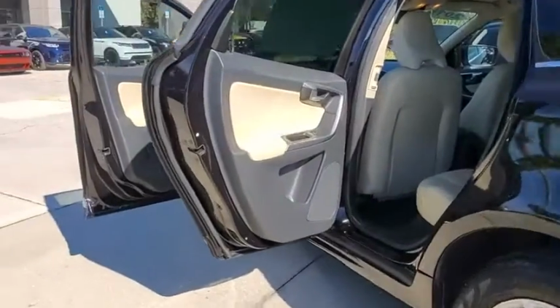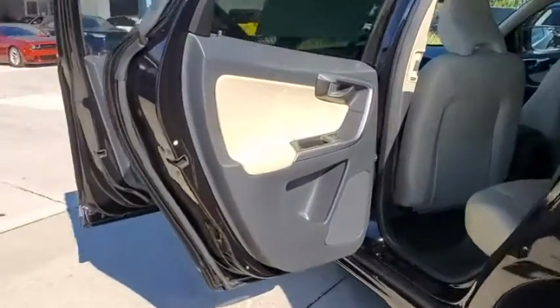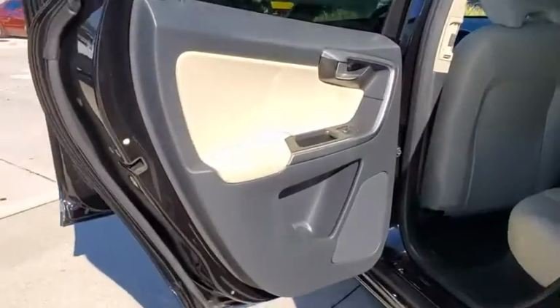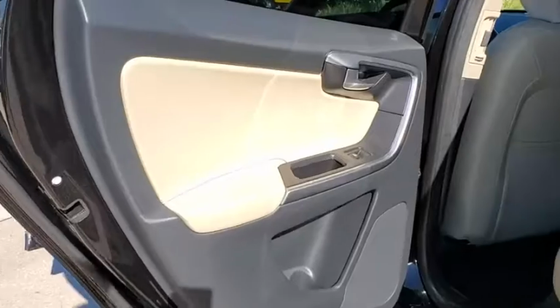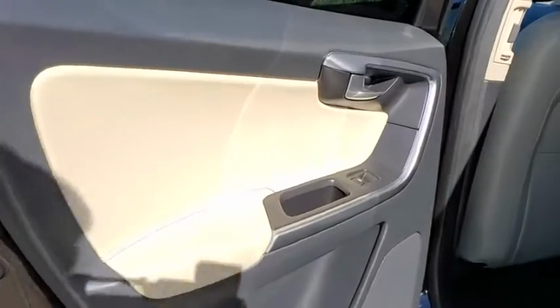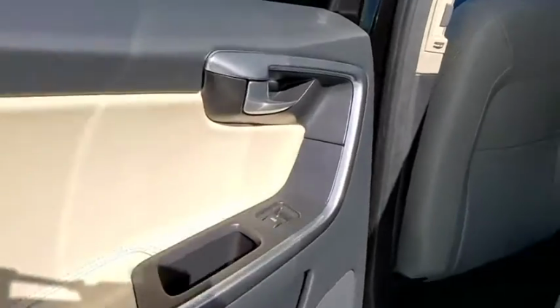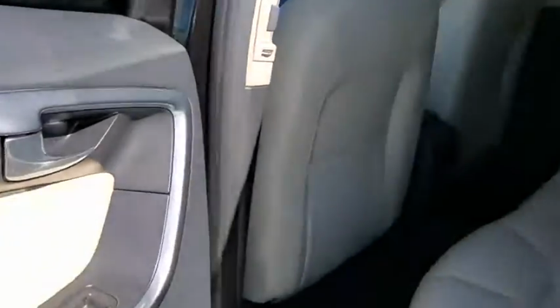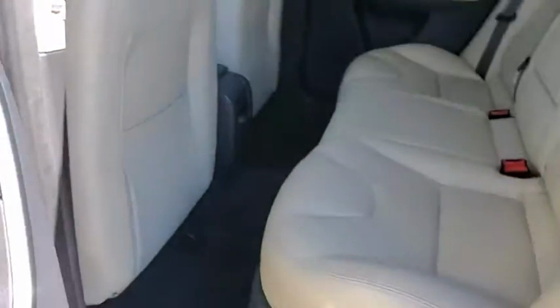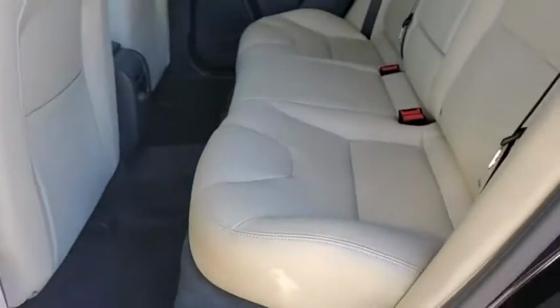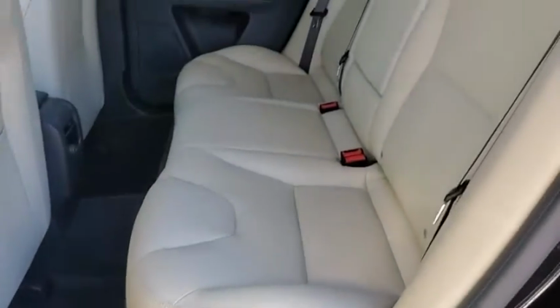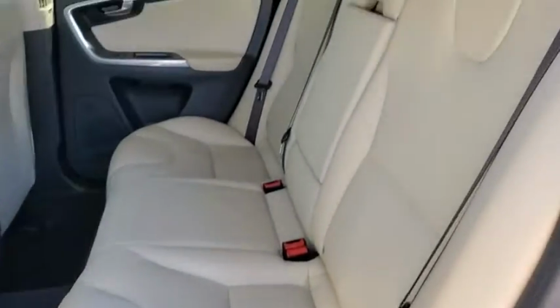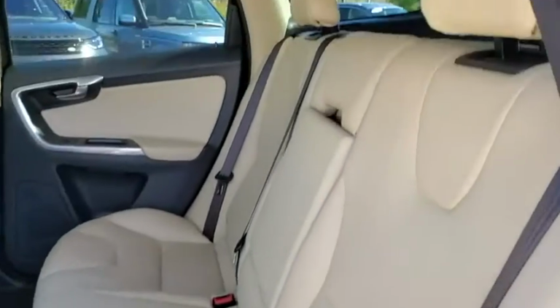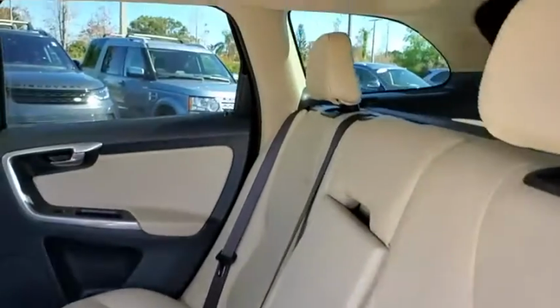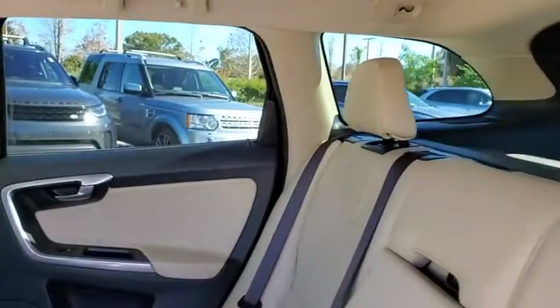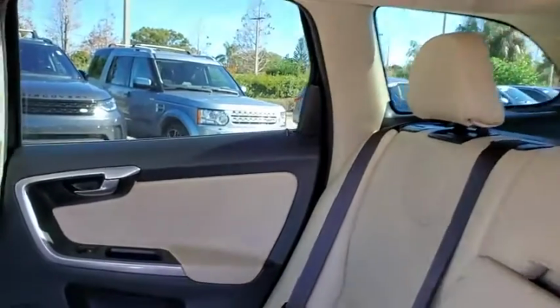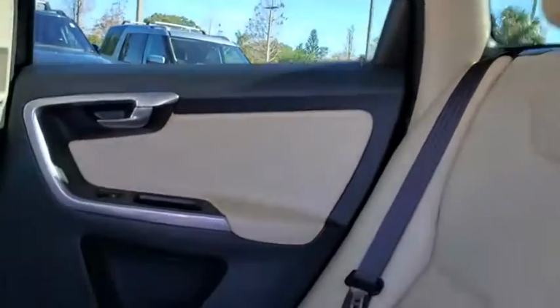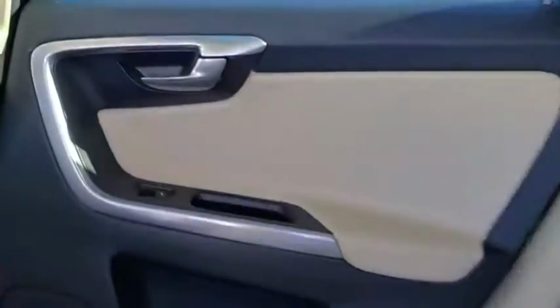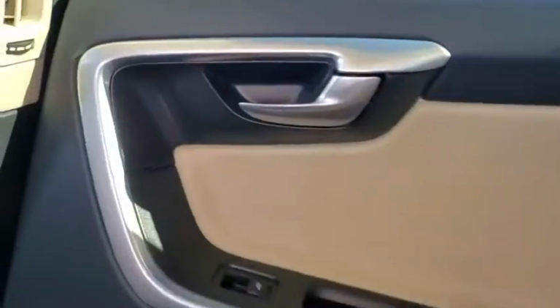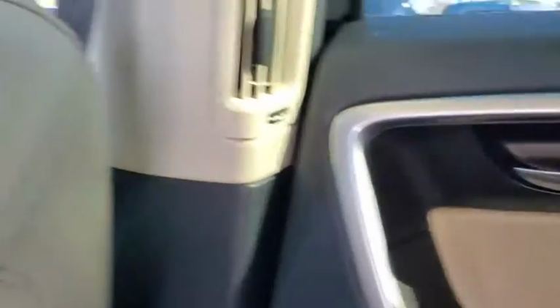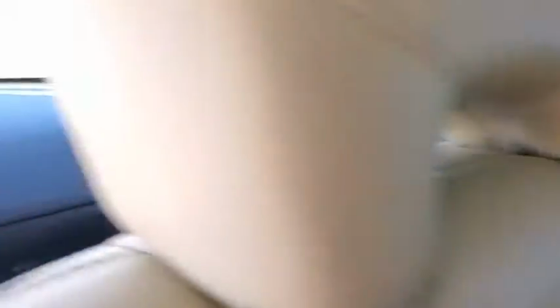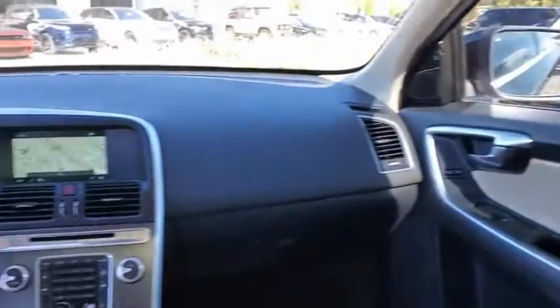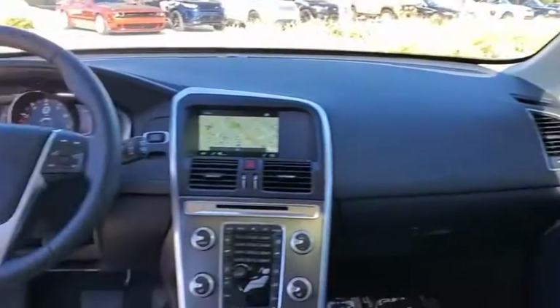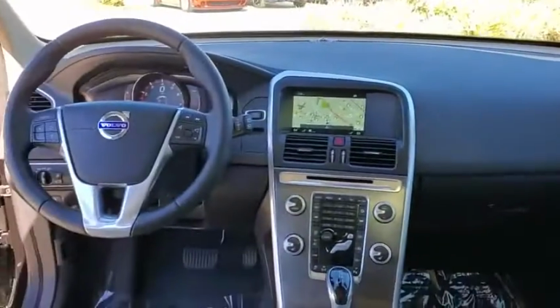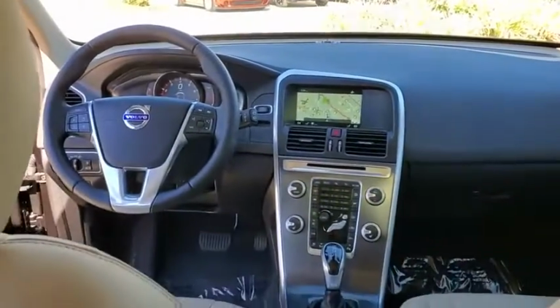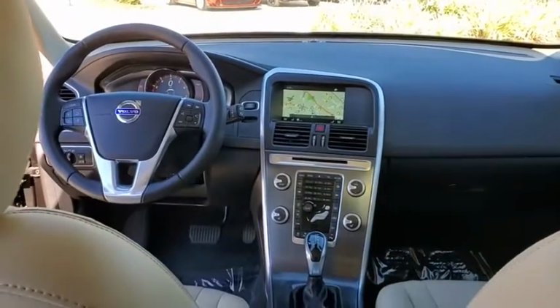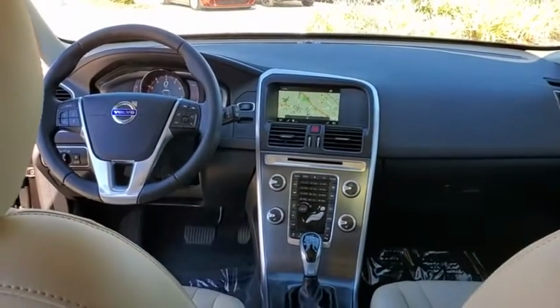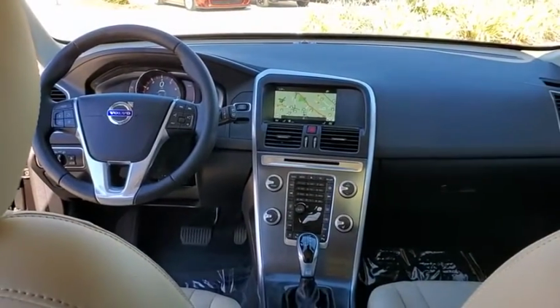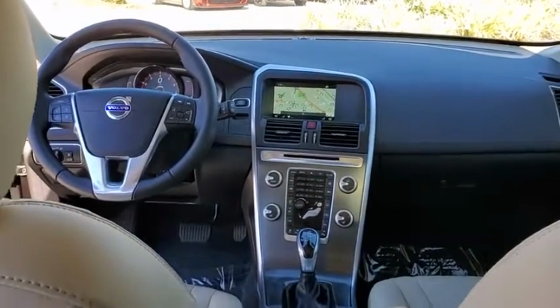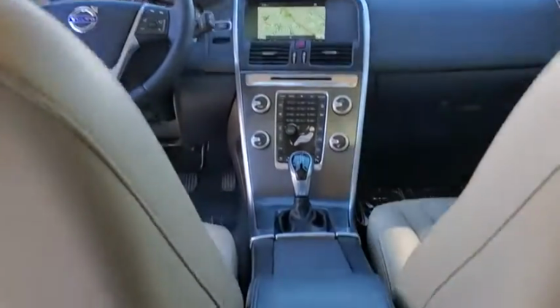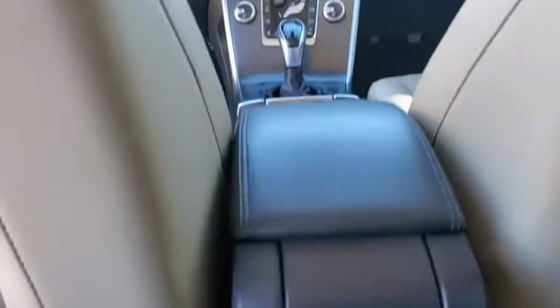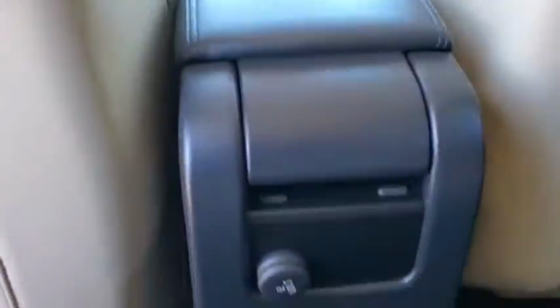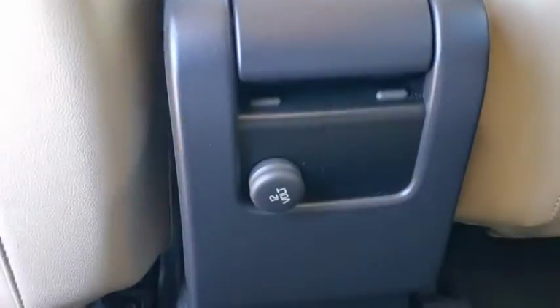Keyless go, eight speakers, power windows, electronic stability control, security system, CD player, trip computer, rear window defroster, panic alarm, brake assist, power moonroof.